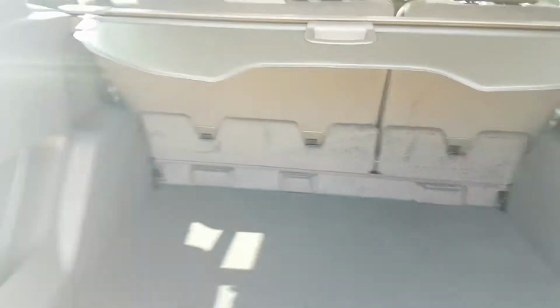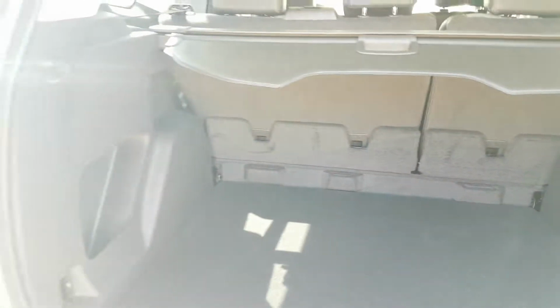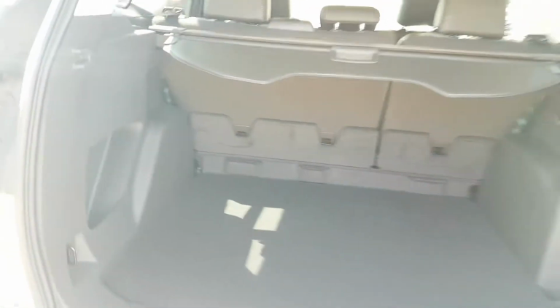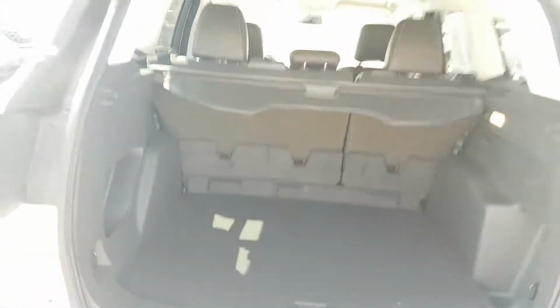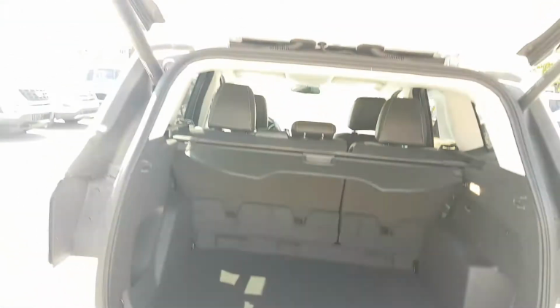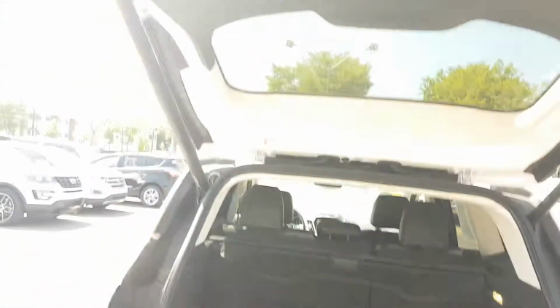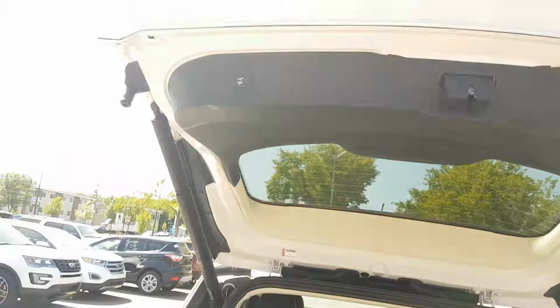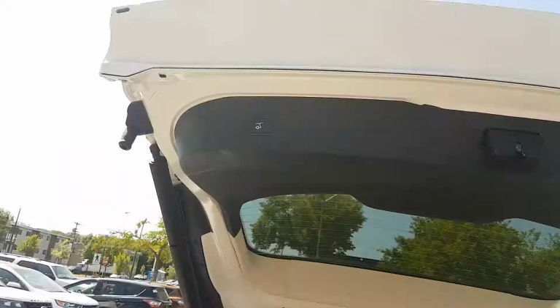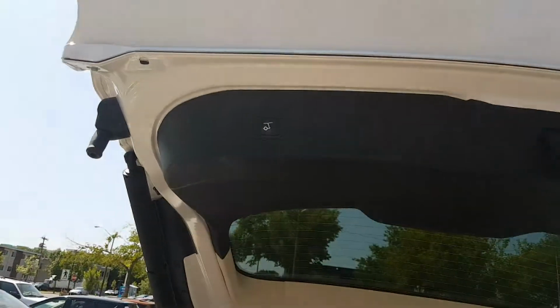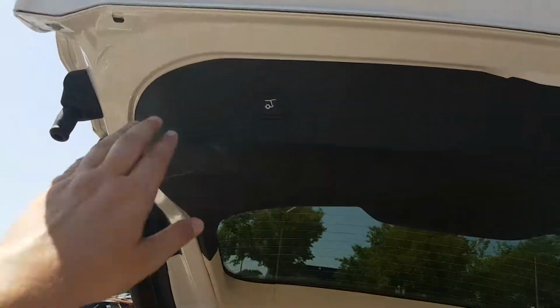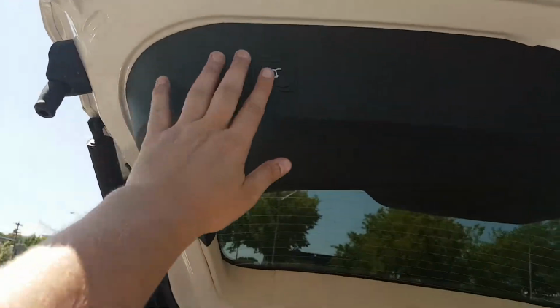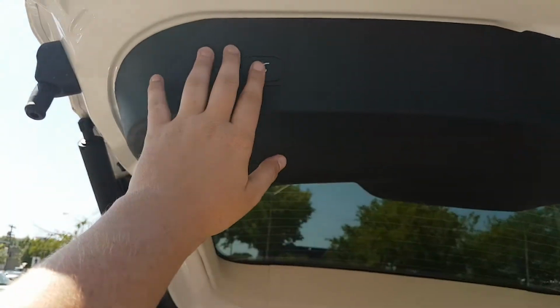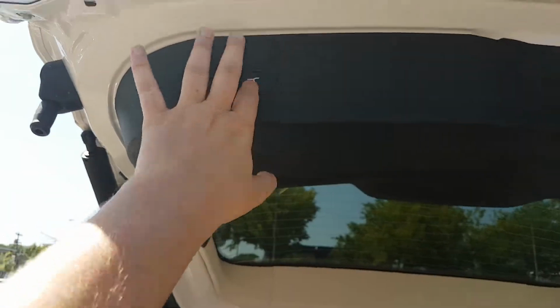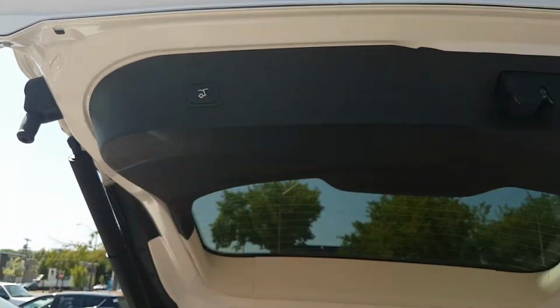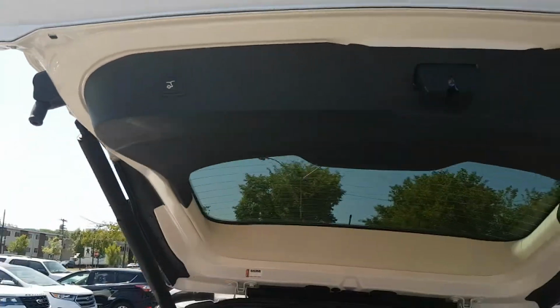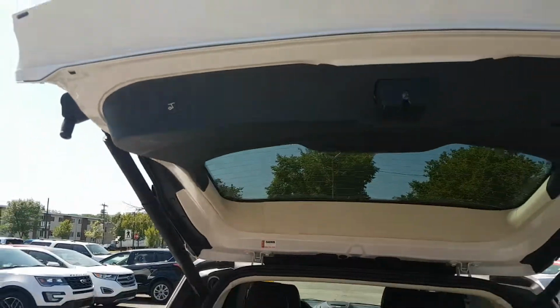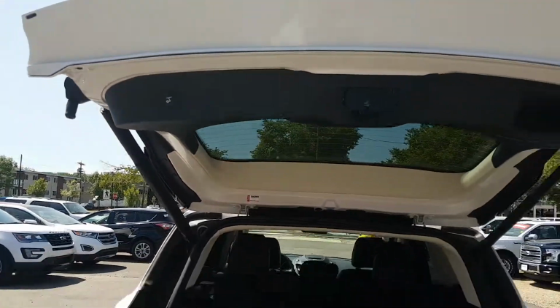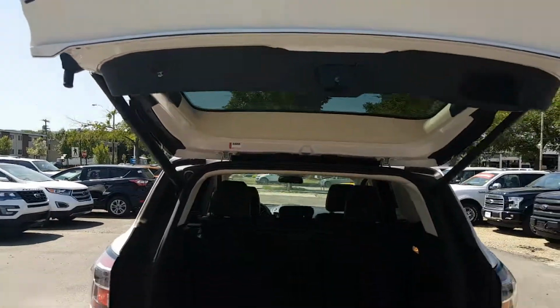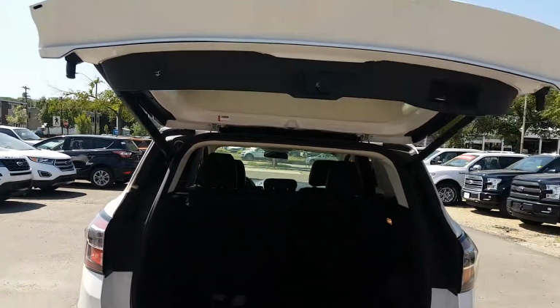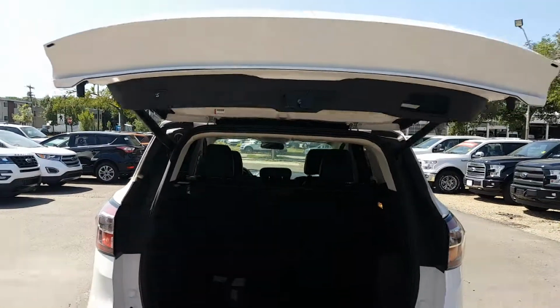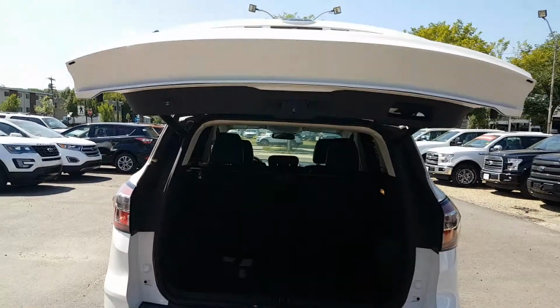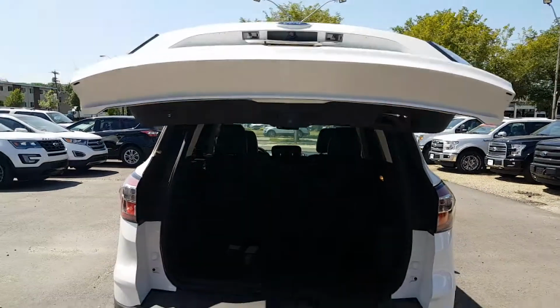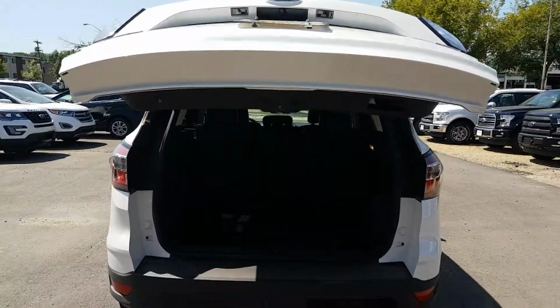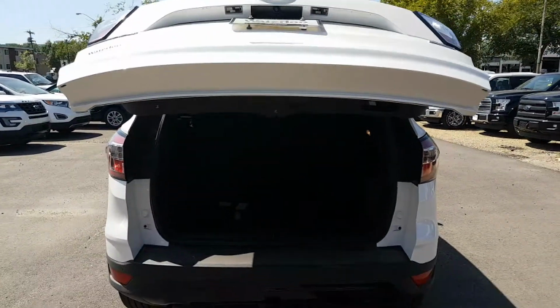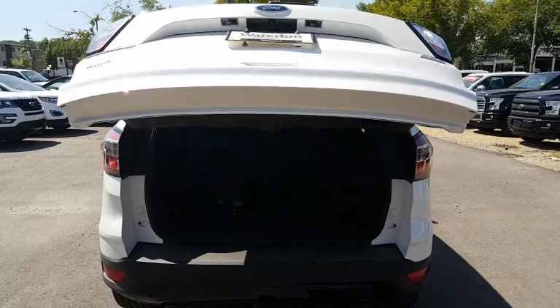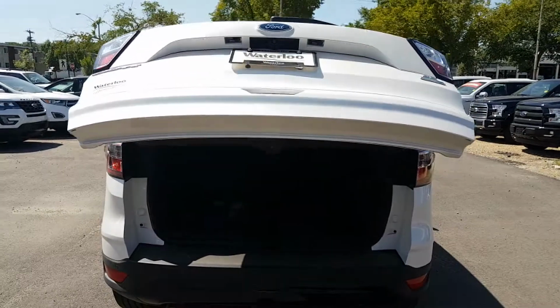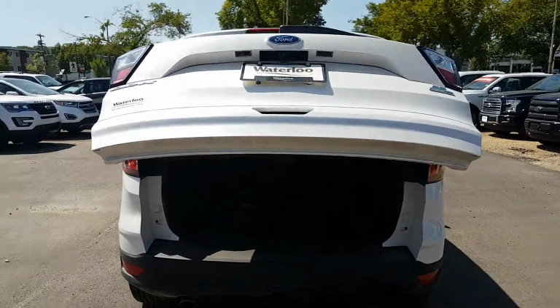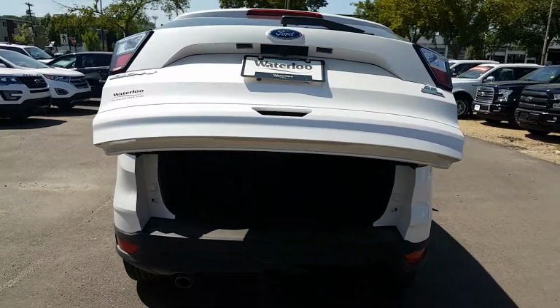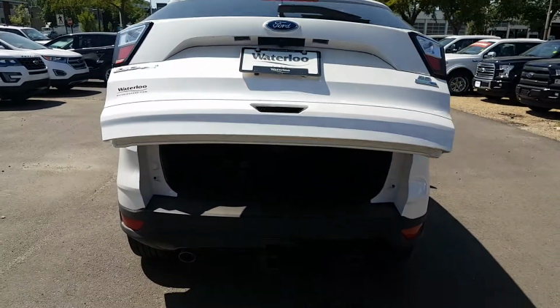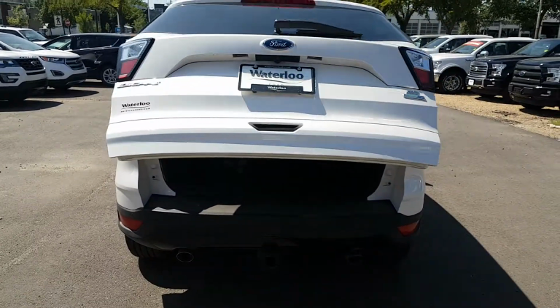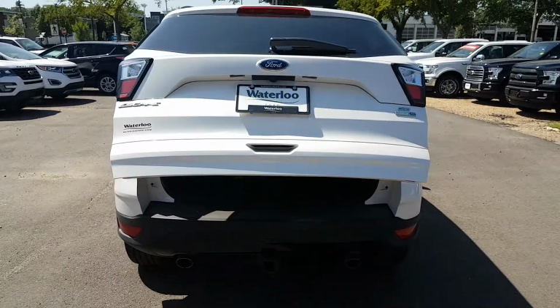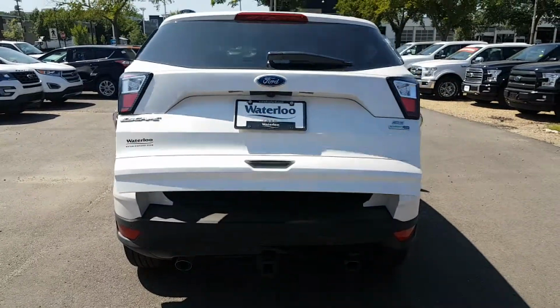When you're all finished, right up on the tailgate here, just click that button. It'll beep and warn you to get out of the way, and it'll shut on down for you.